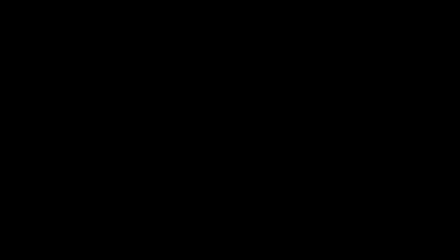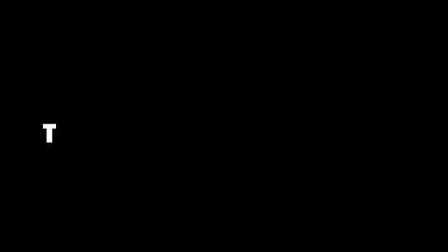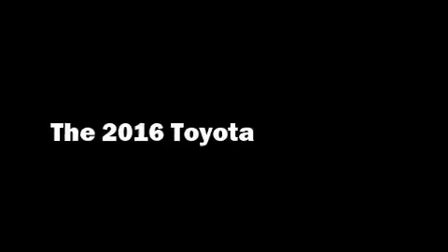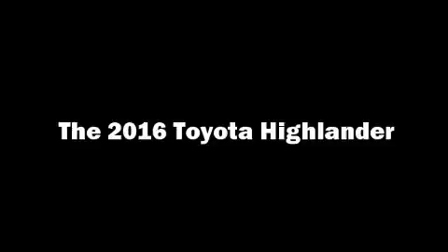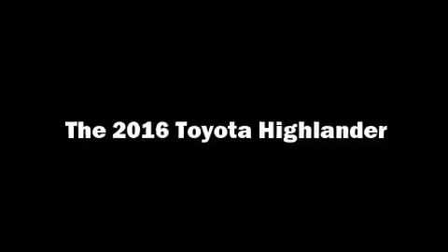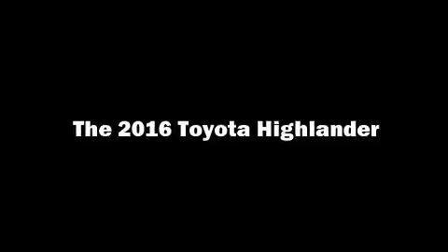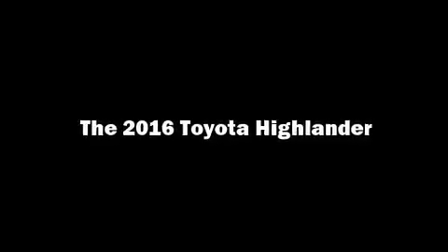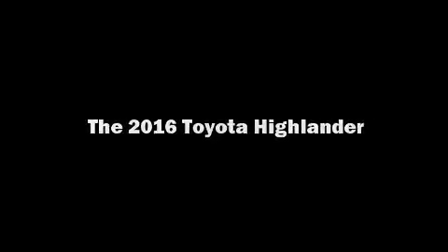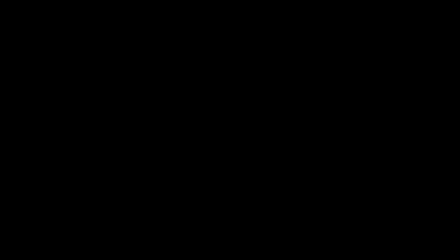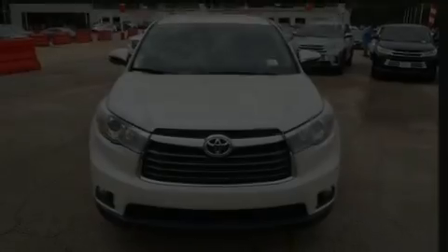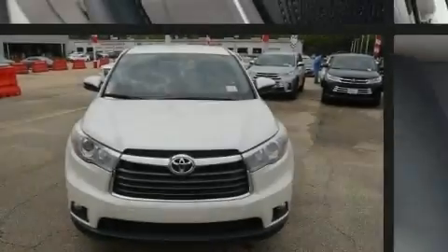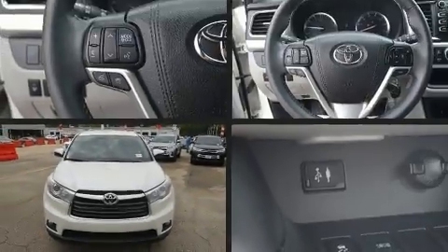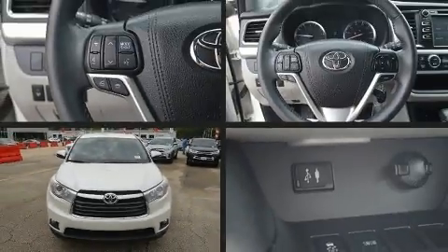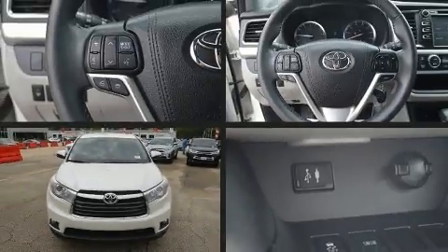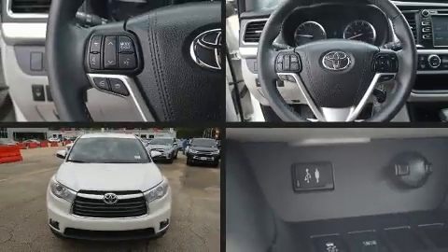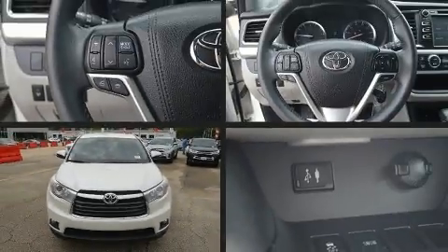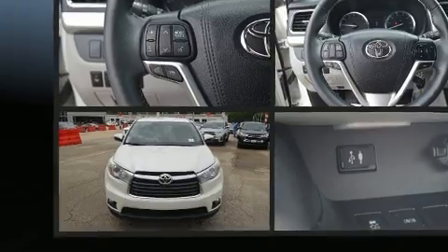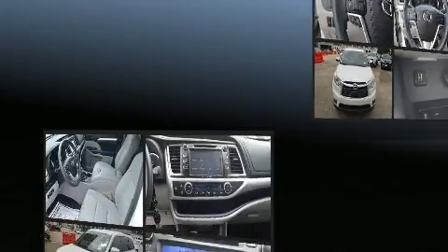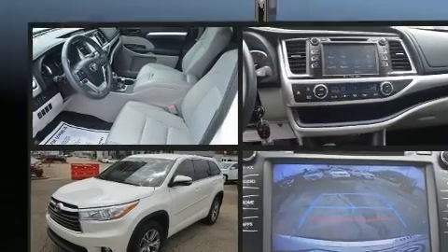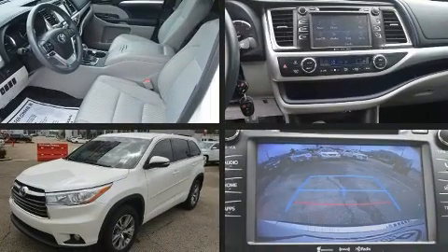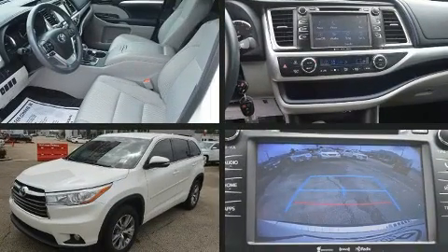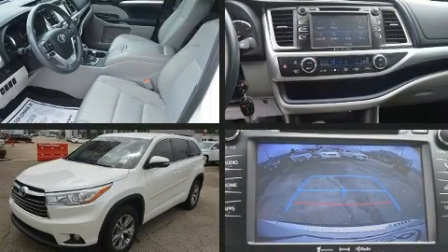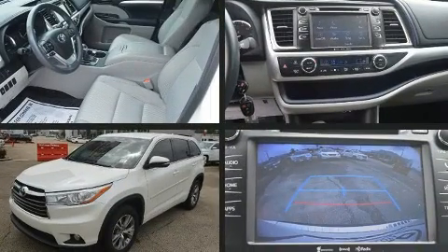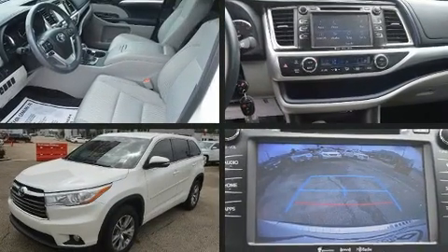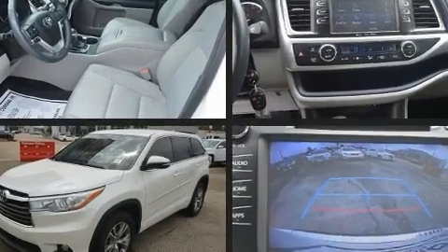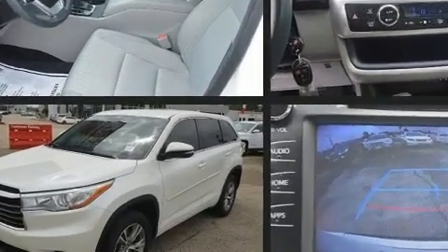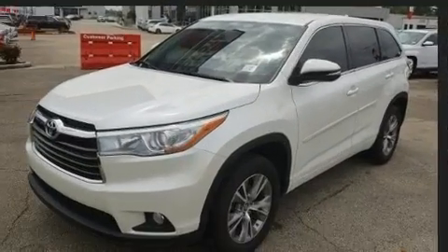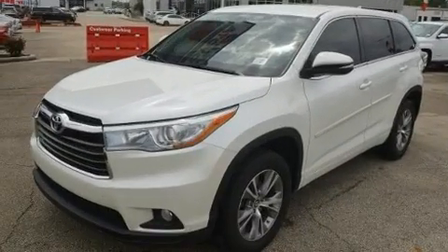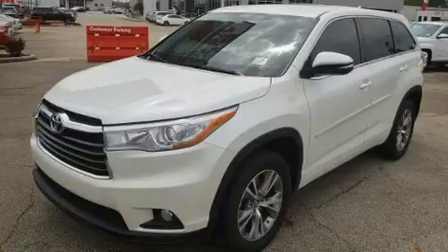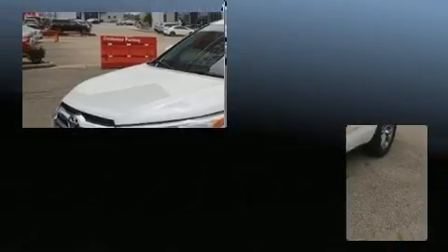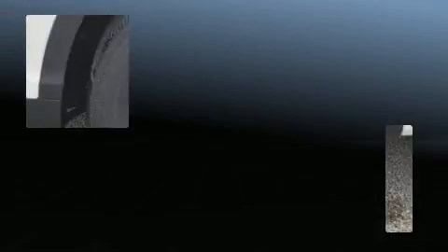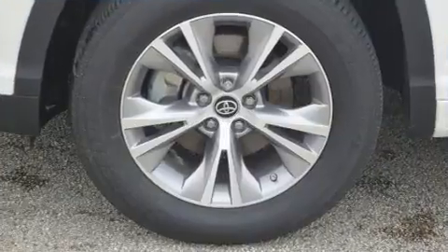Treat yourself to a test drive in the 2016 Toyota Highlander. With fewer than 25,000 miles on the odometer, this four-door sport utility vehicle prioritizes comfort, safety, and convenience.